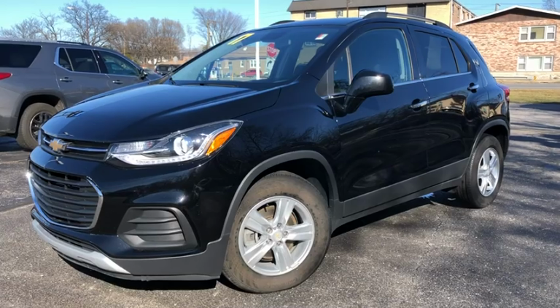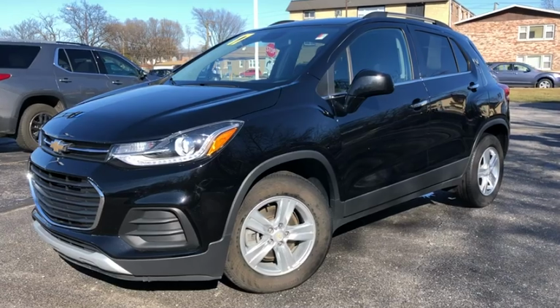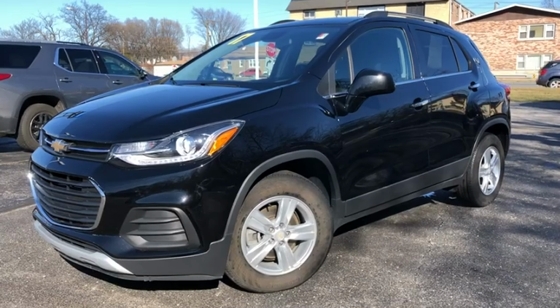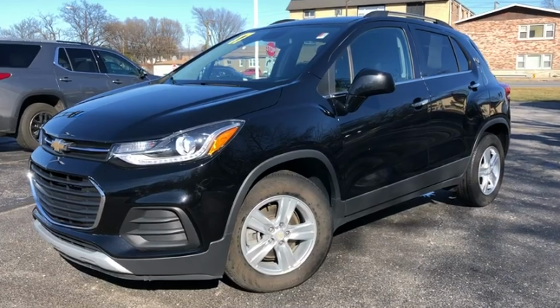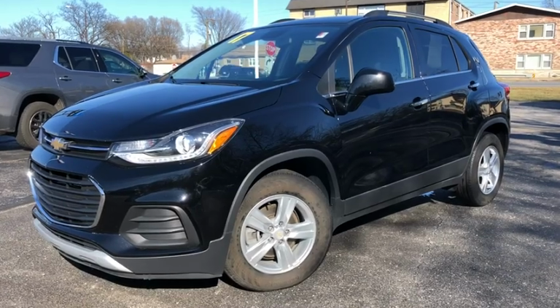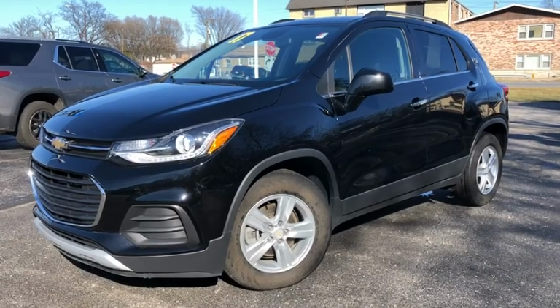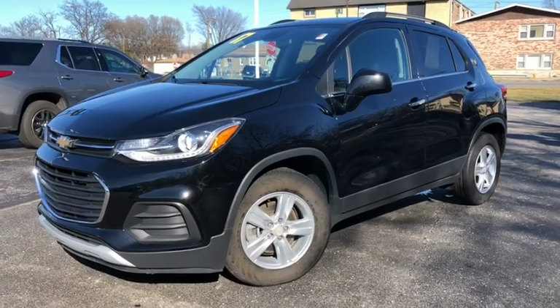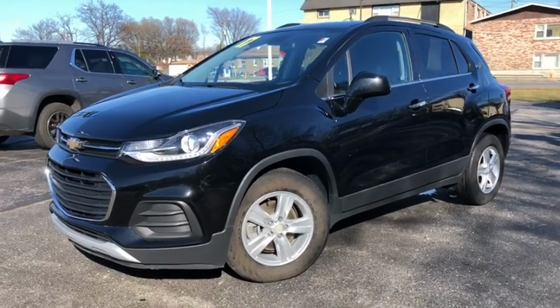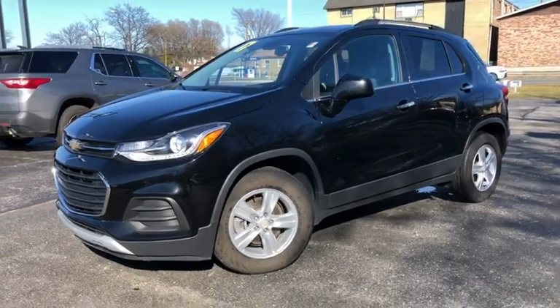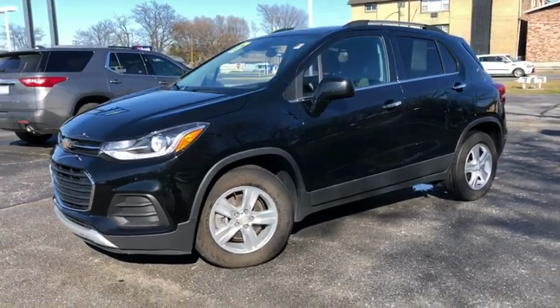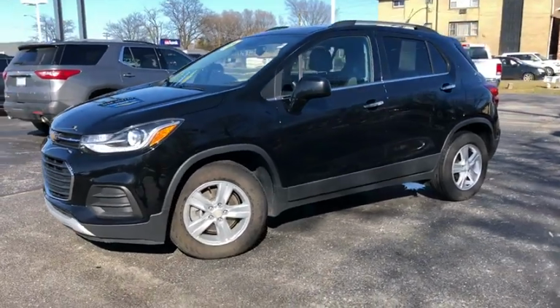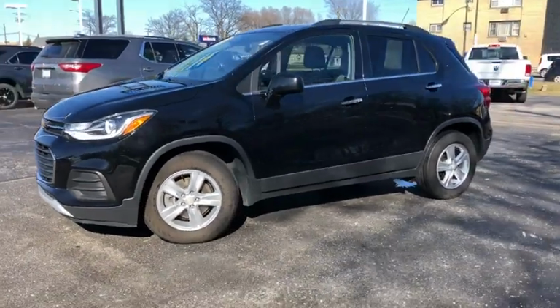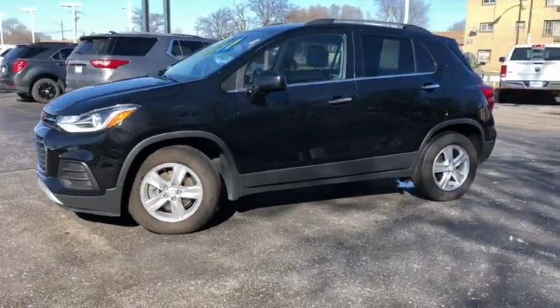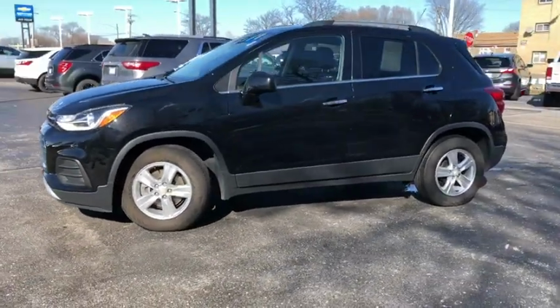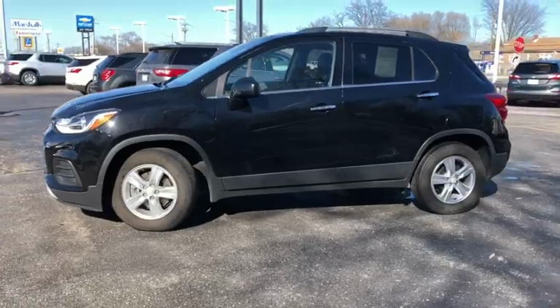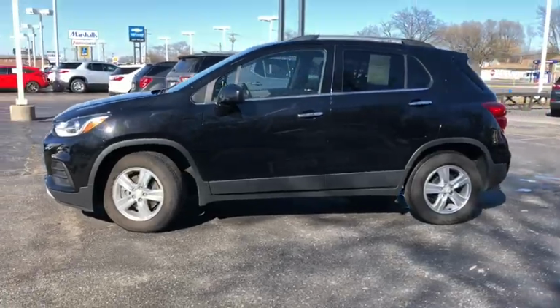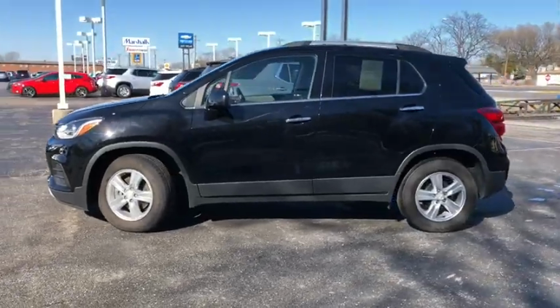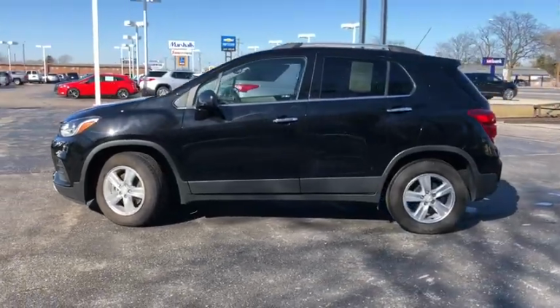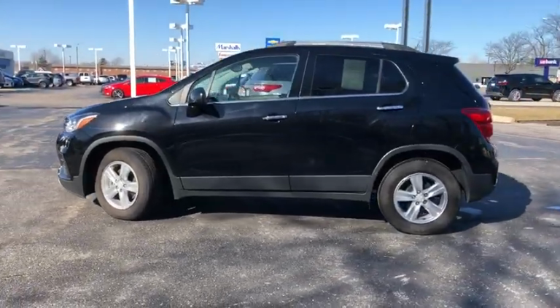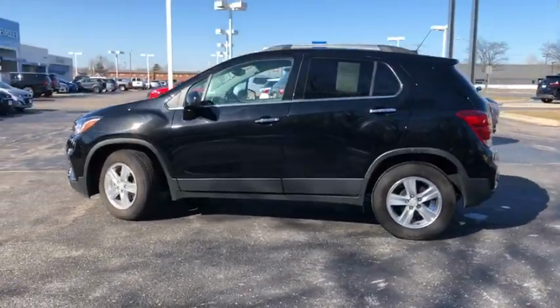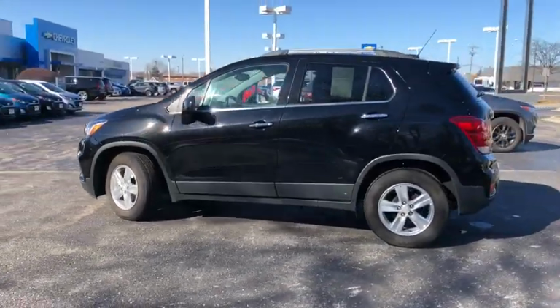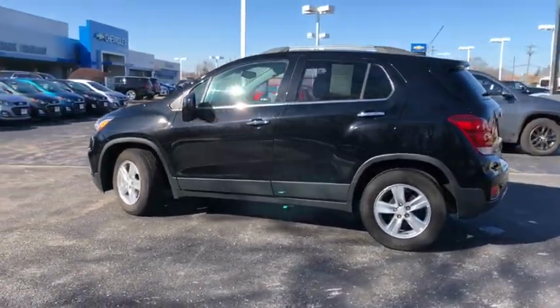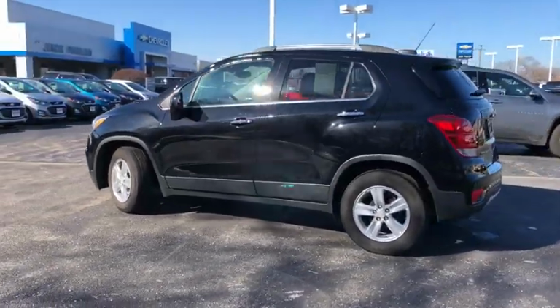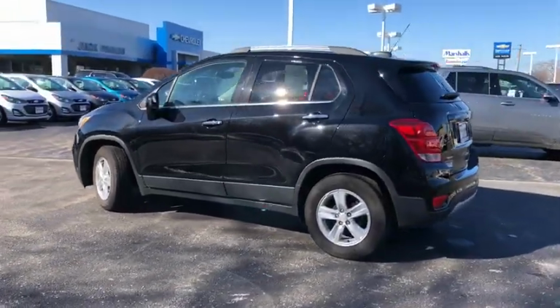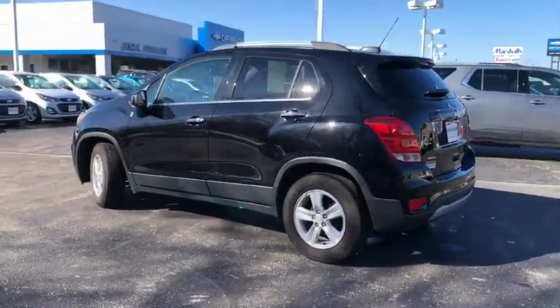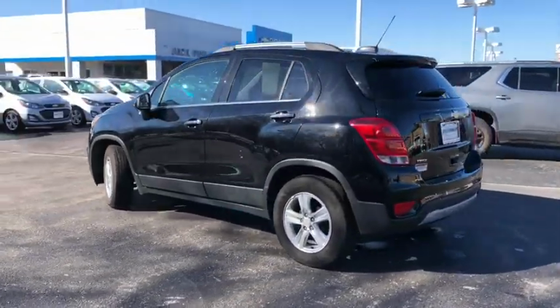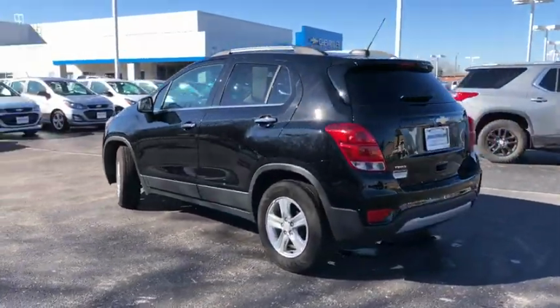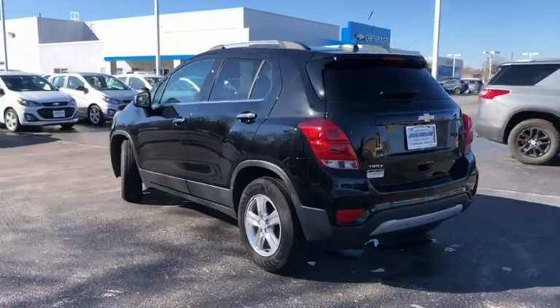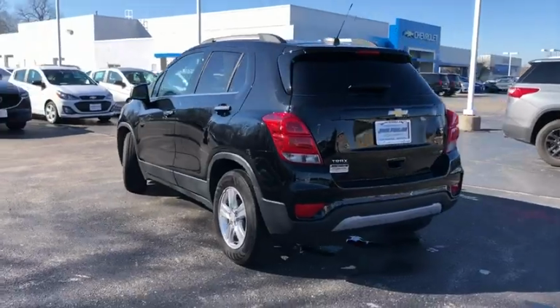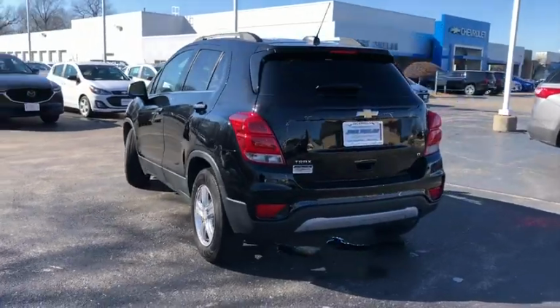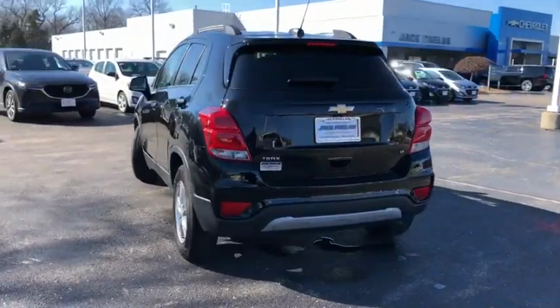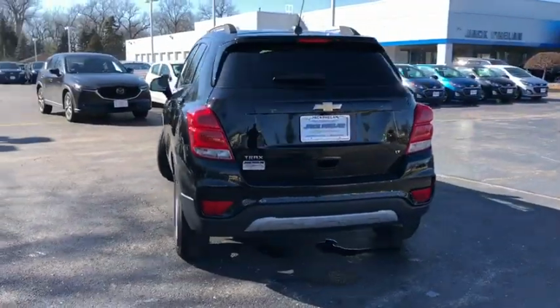The 2017 Chevrolet Trax. The Trax is tiny on the outside but remarkably spacious within. It comes with a clean and modern interior. This vehicle has less than 35,000 miles.